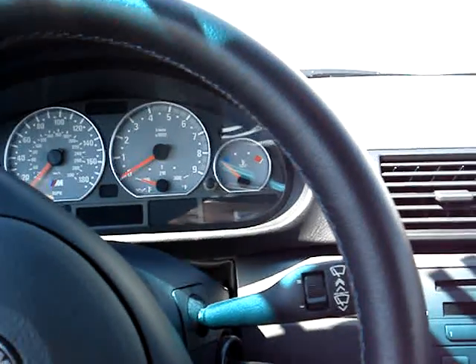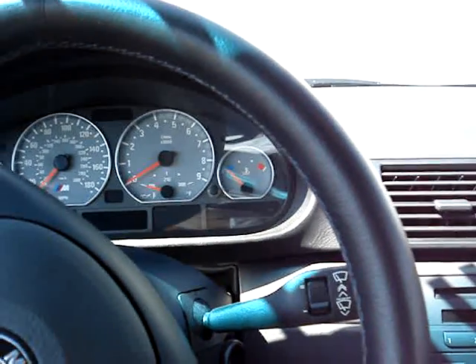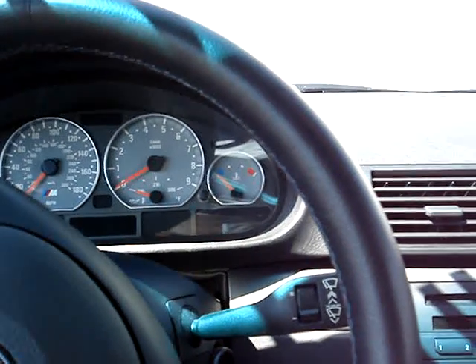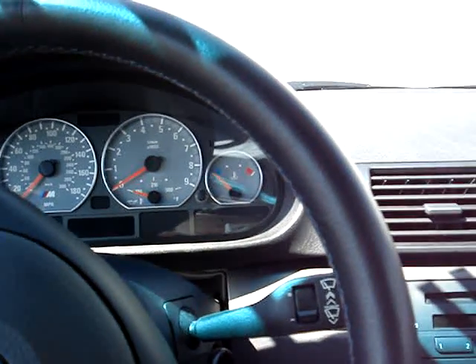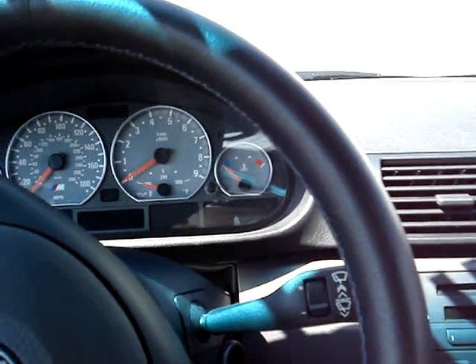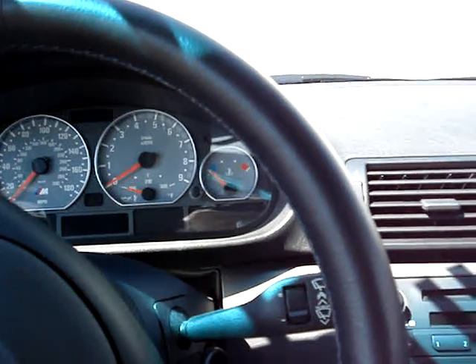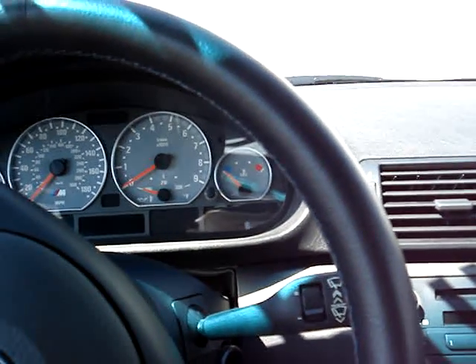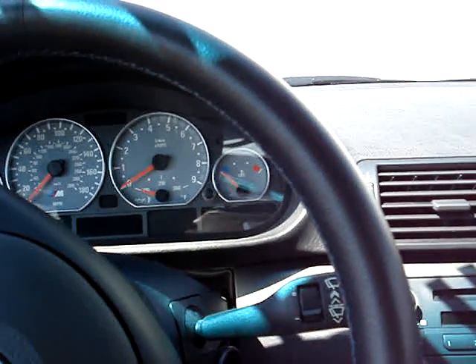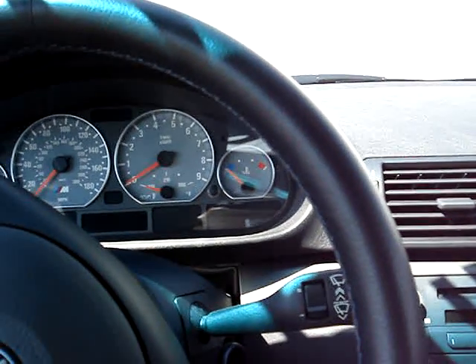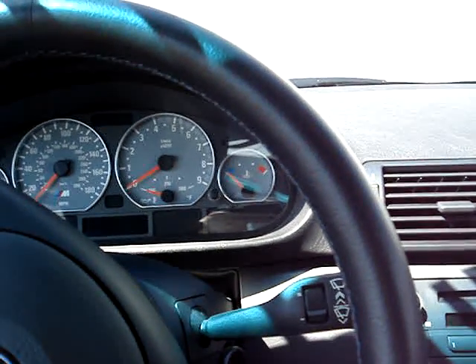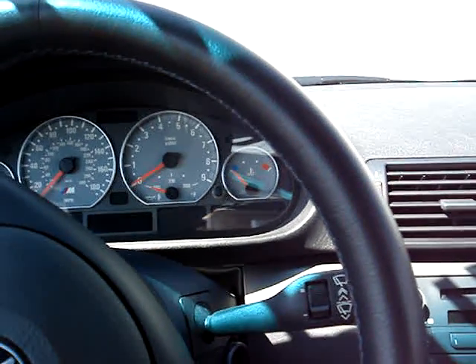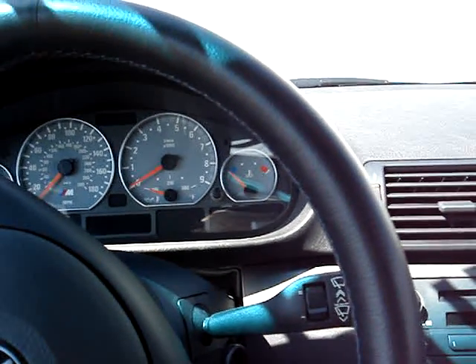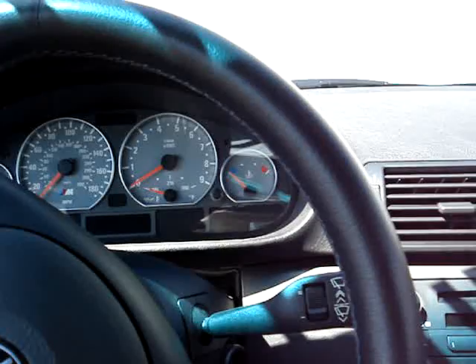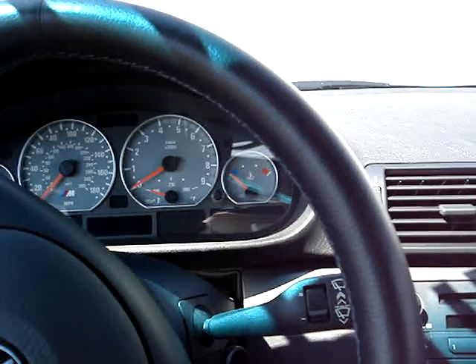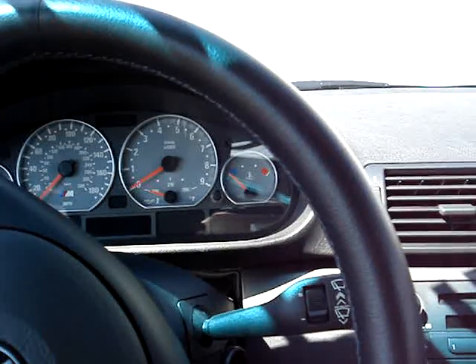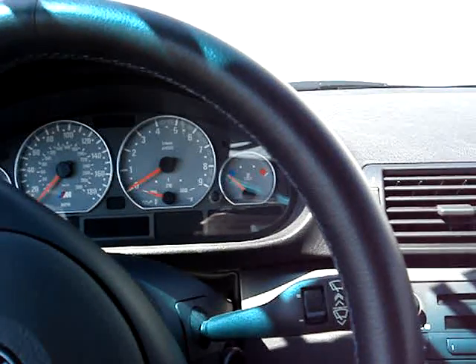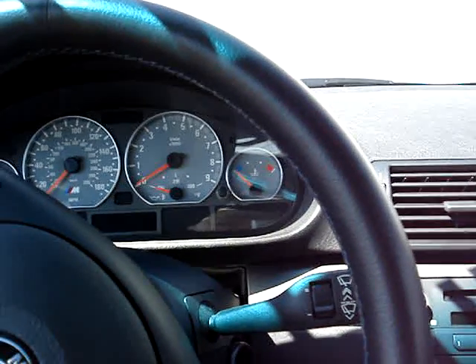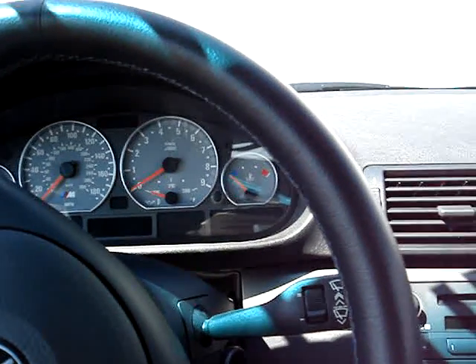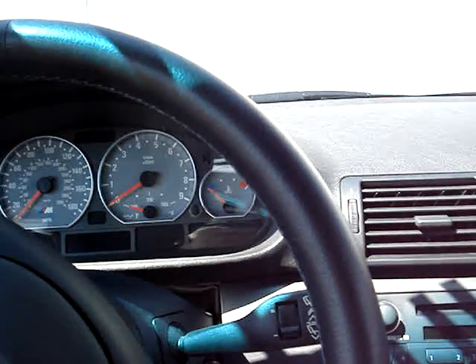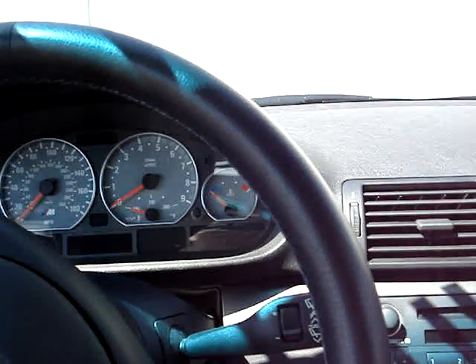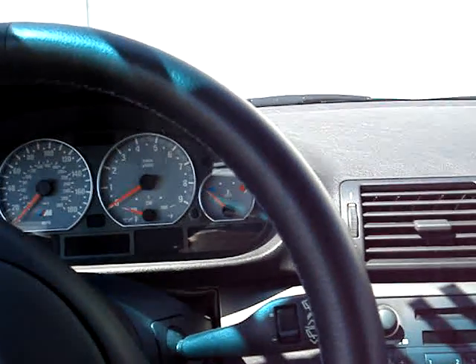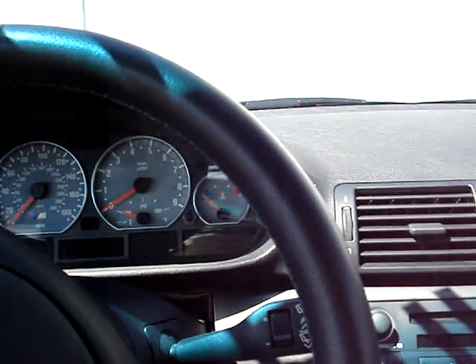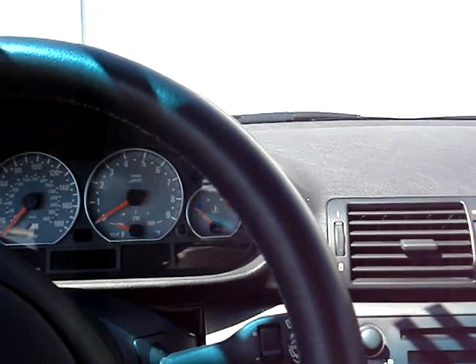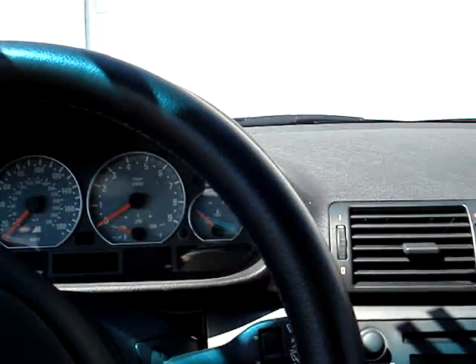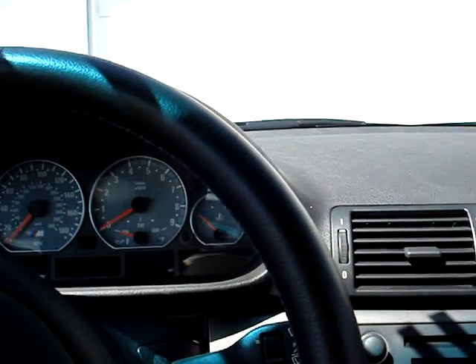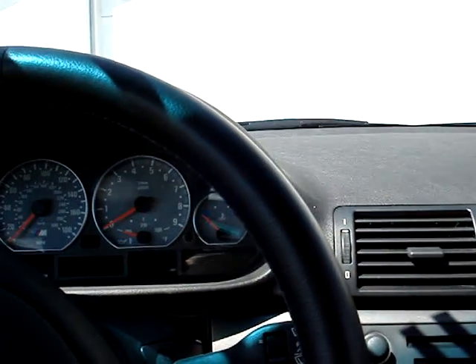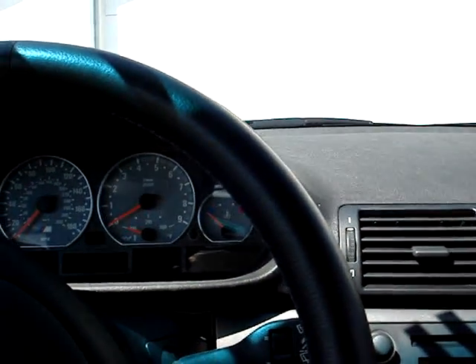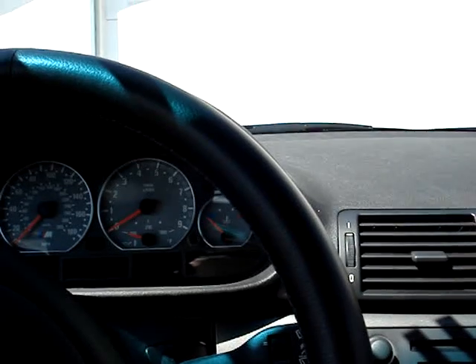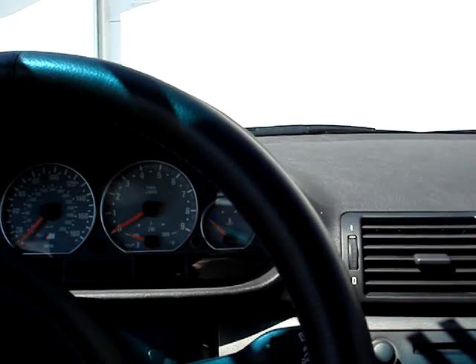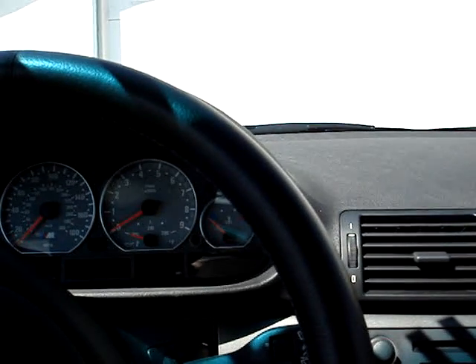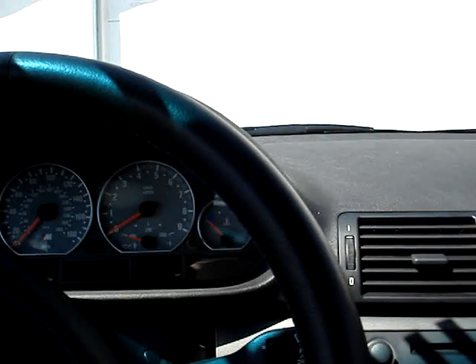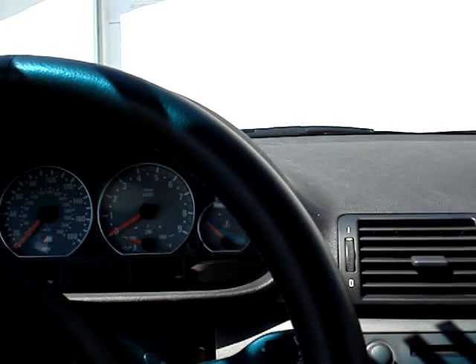Hey guys, years ago when I was first looking at getting a supercharger, I was going through all the companies and I couldn't find anything online or videos on what the superchargers sound like or look like. So this is what it's for.